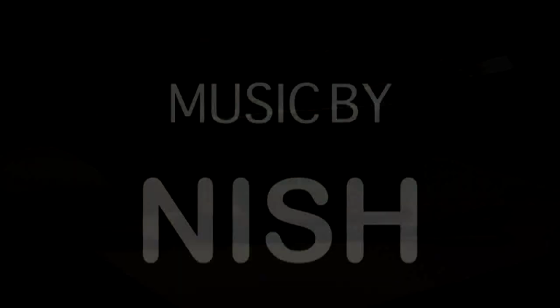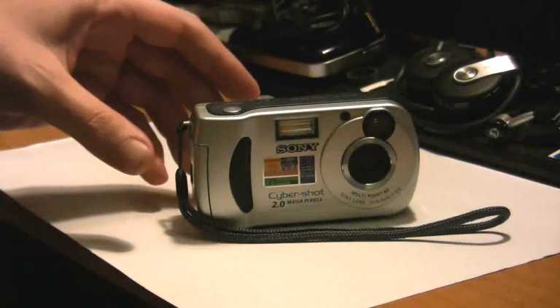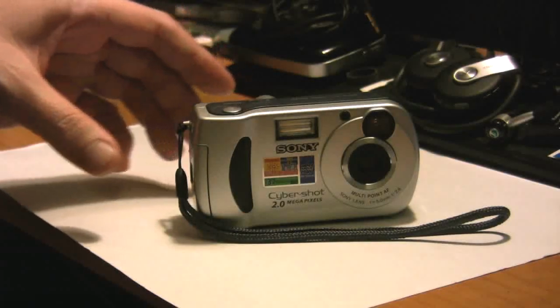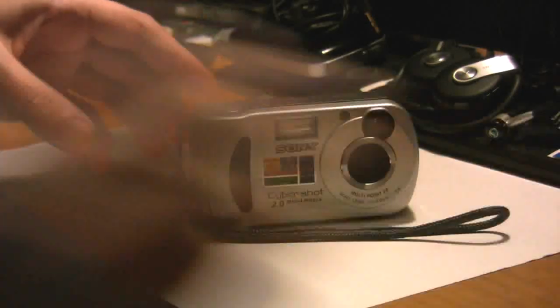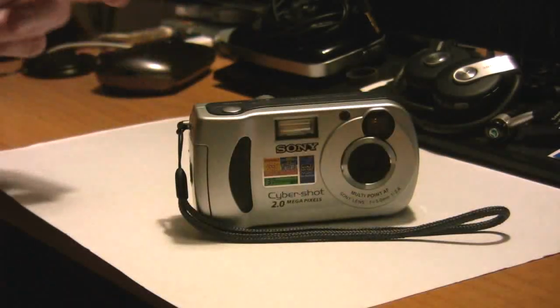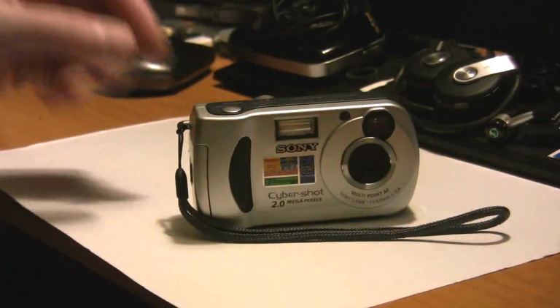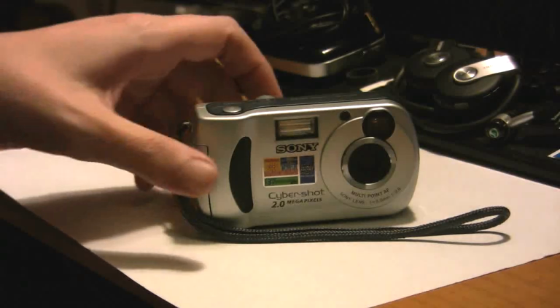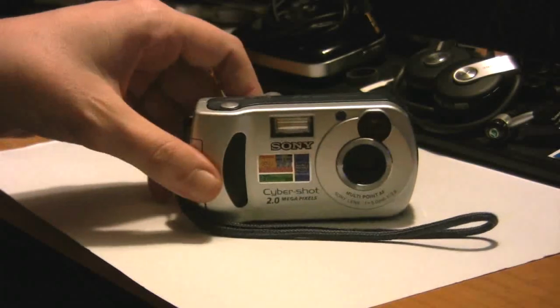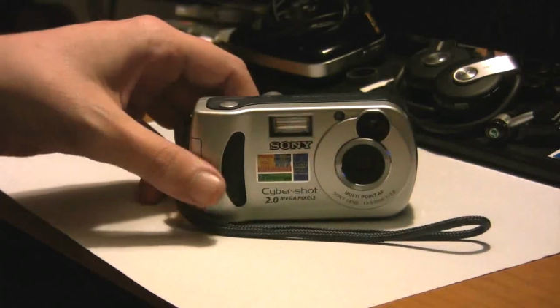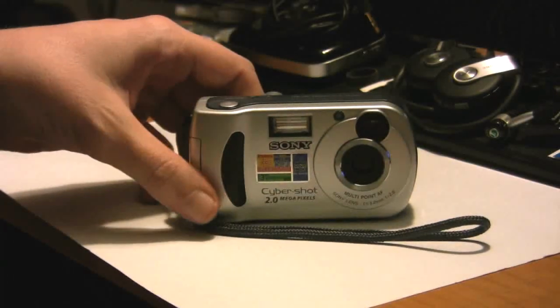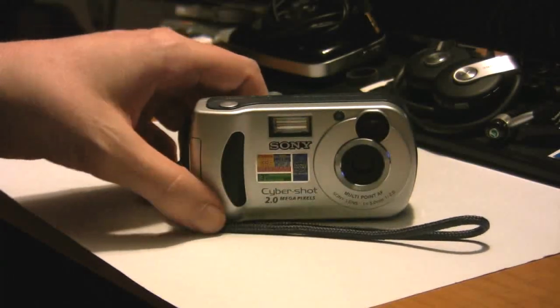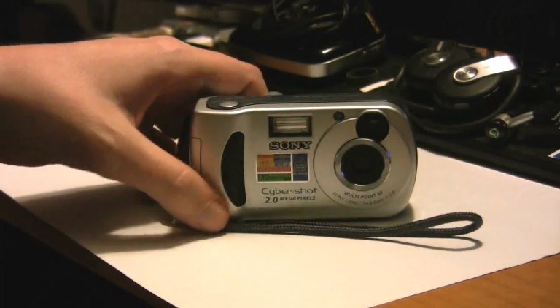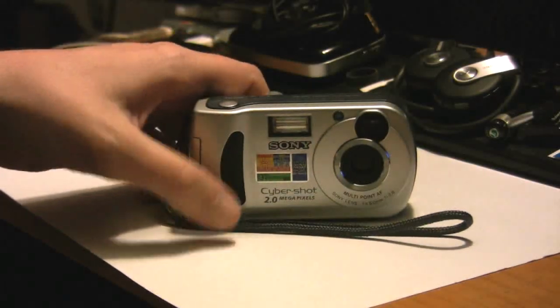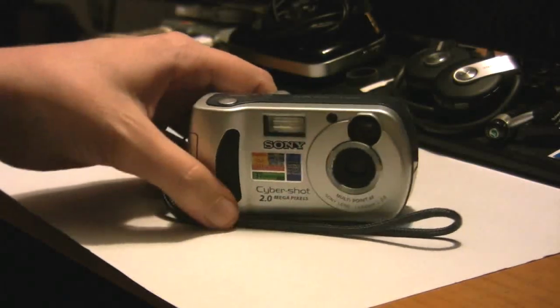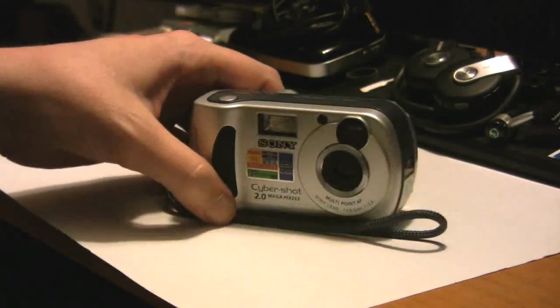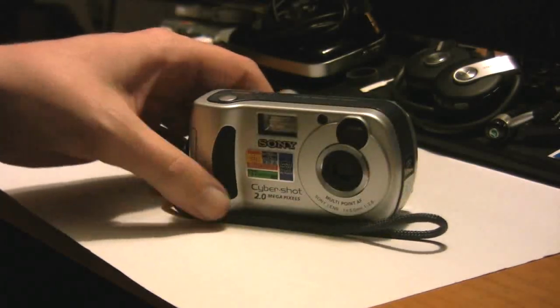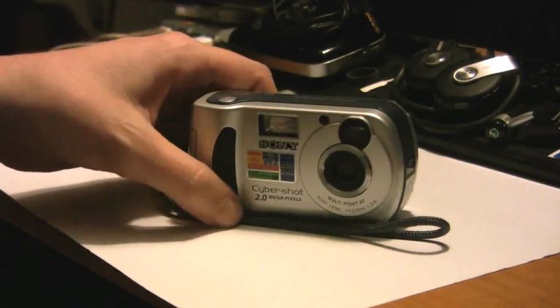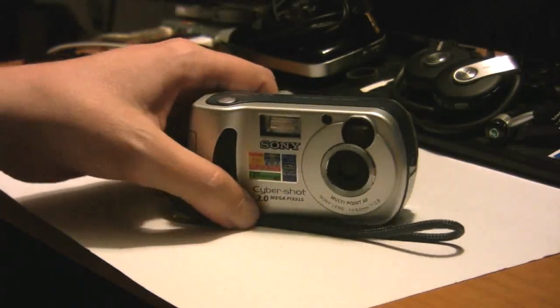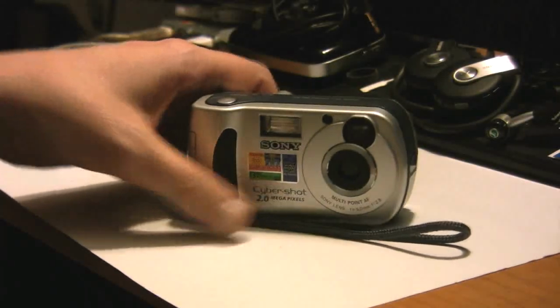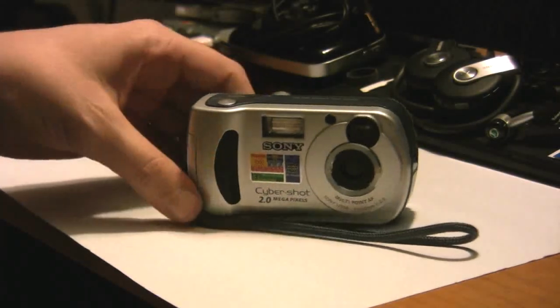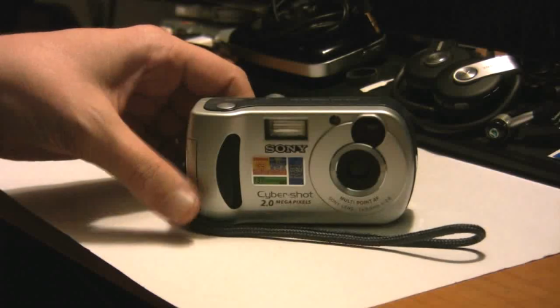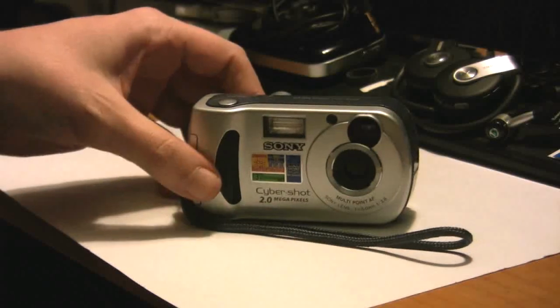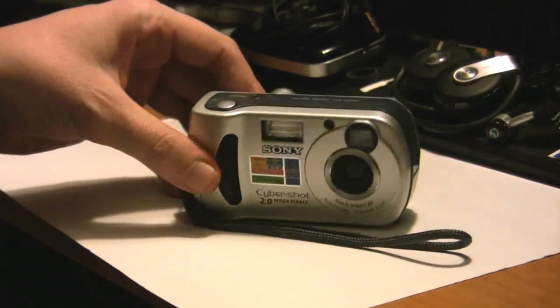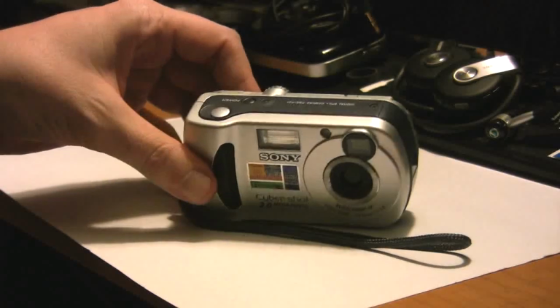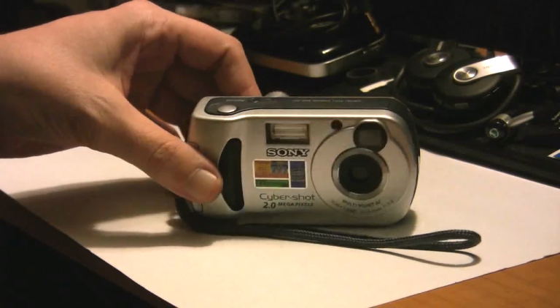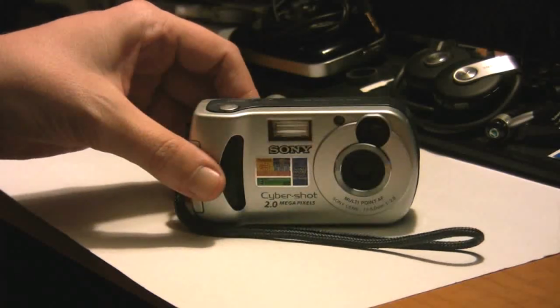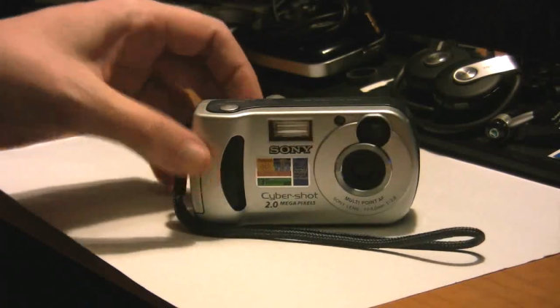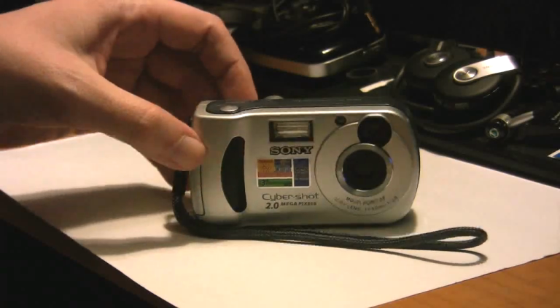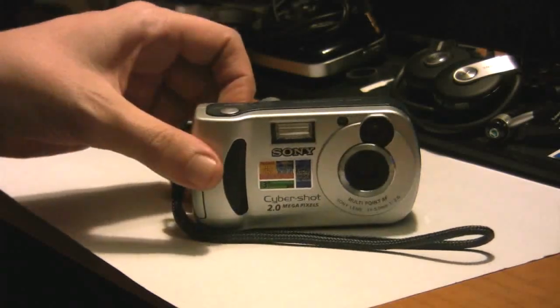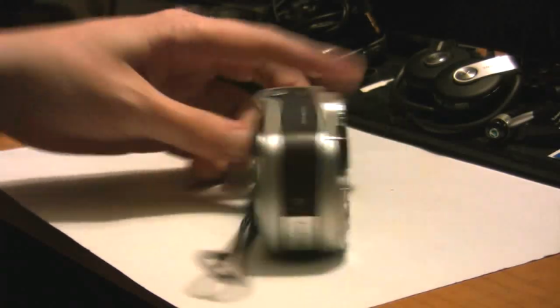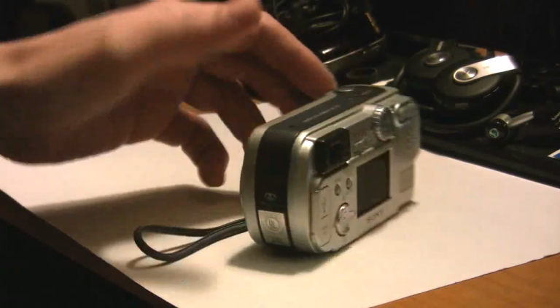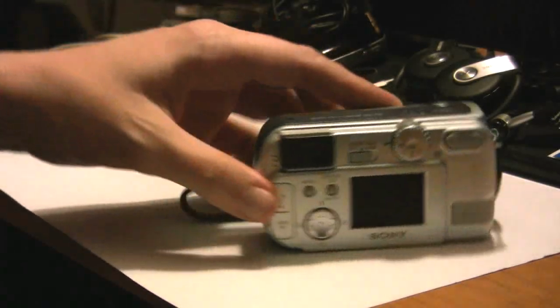Hey guys, welcome to Frank's Tech Help. Today we're going to be taking a look at an oldie but a goodie here. My friend today gave me a Sony DSC-P31 digital camera.